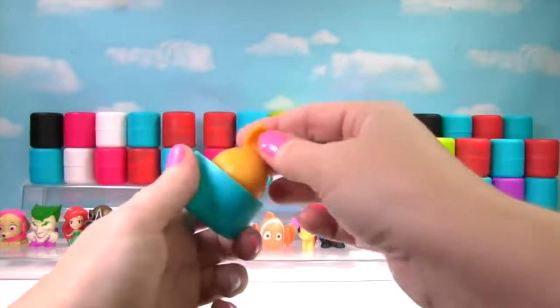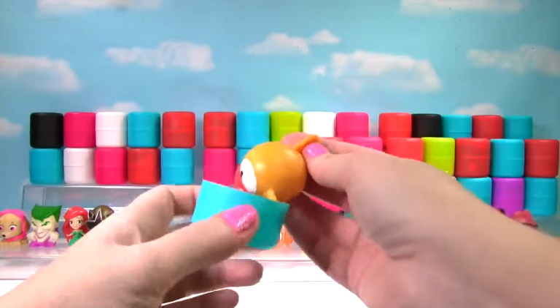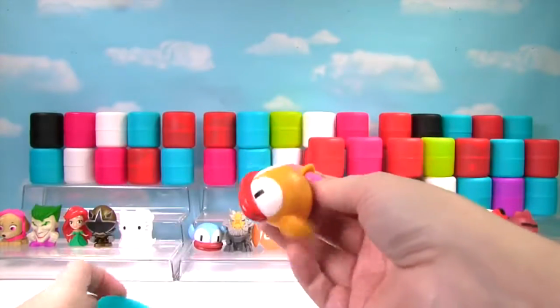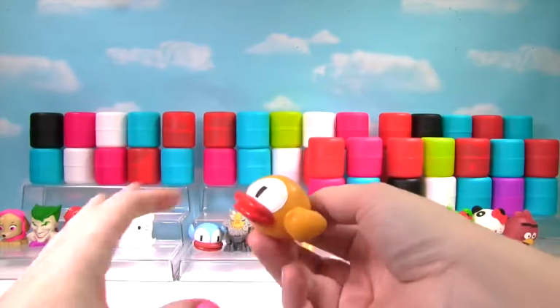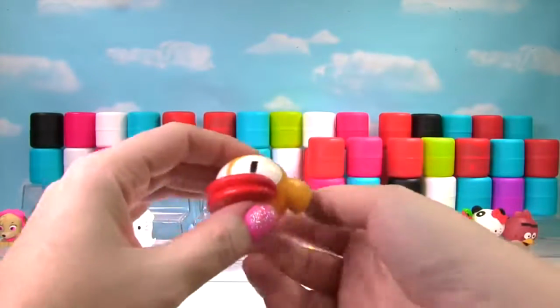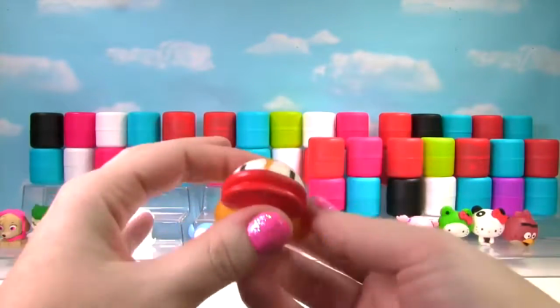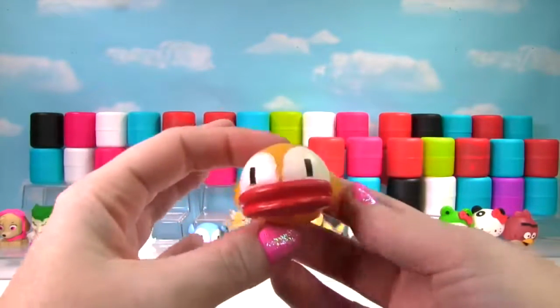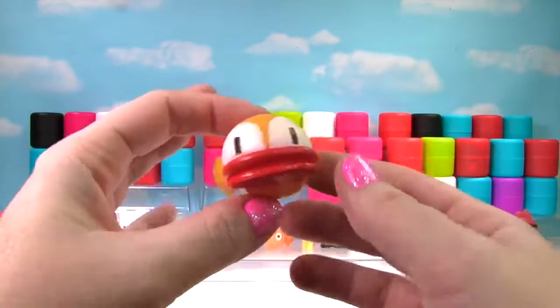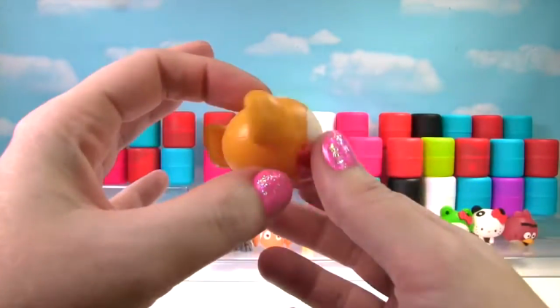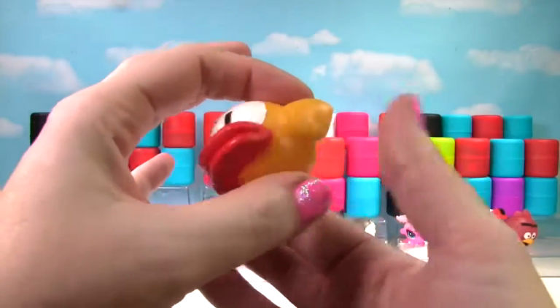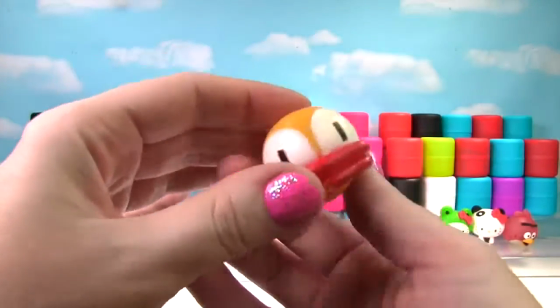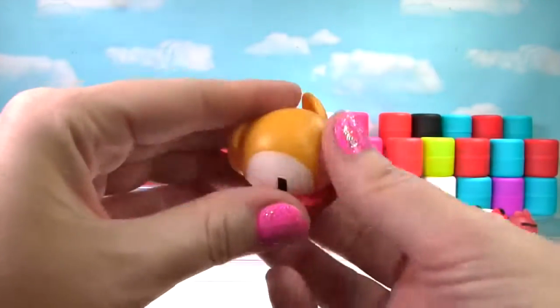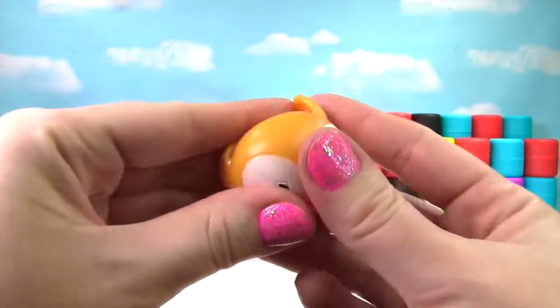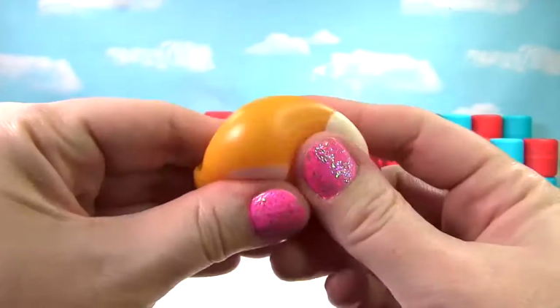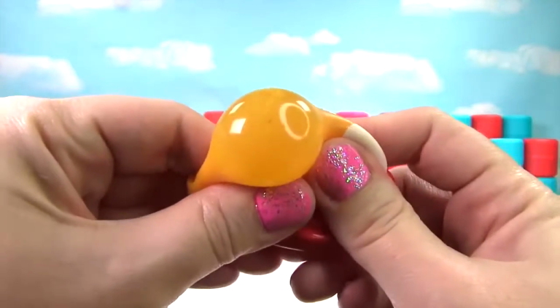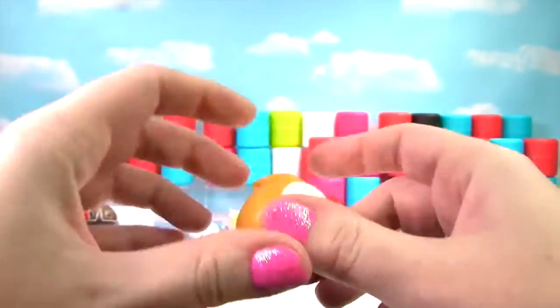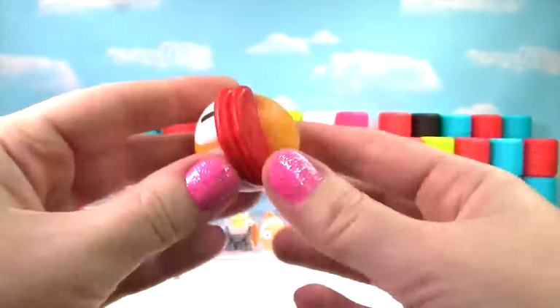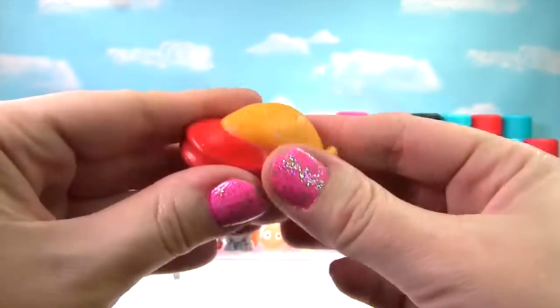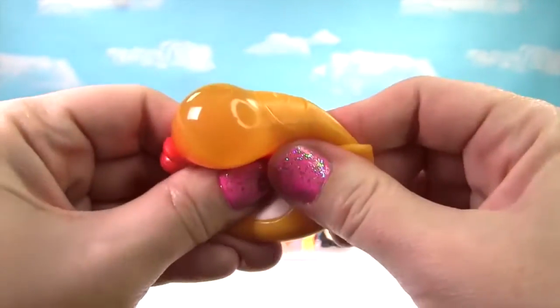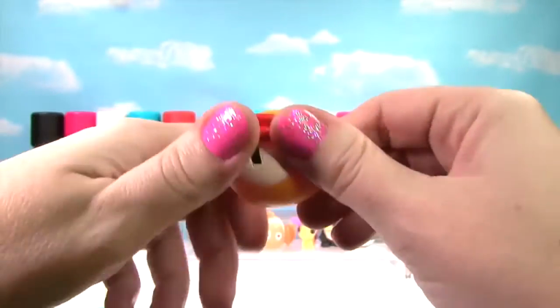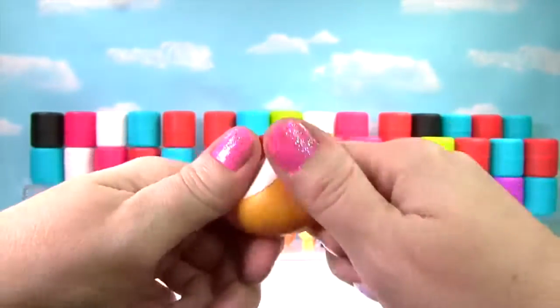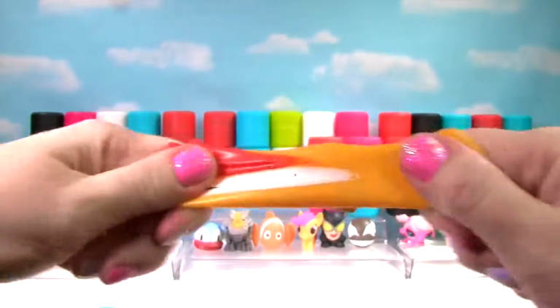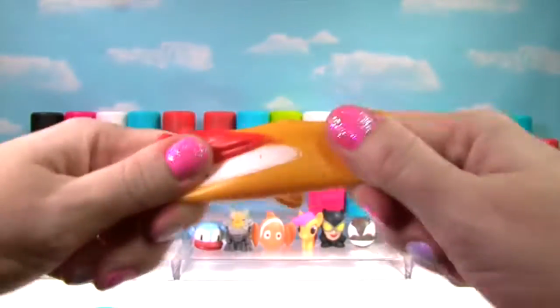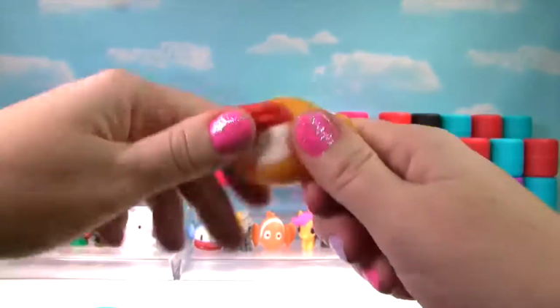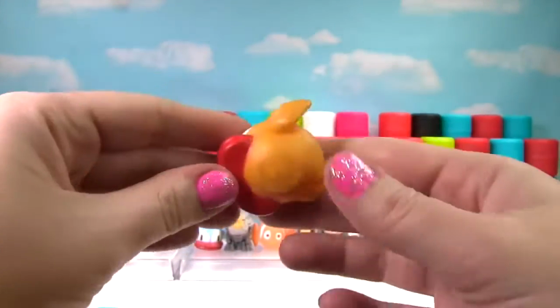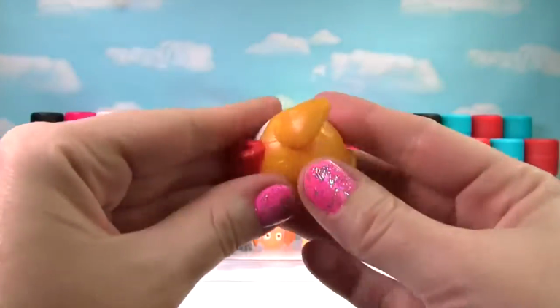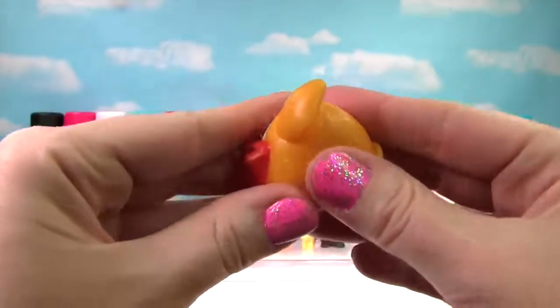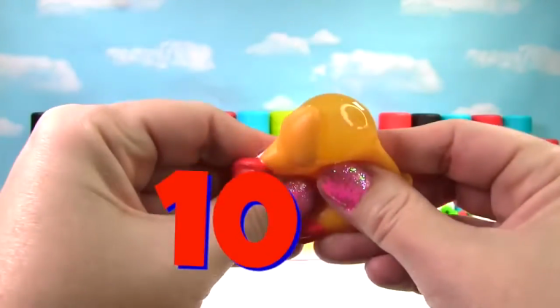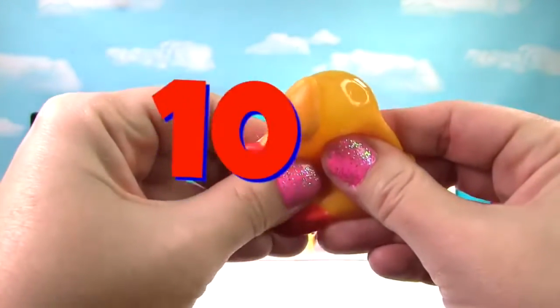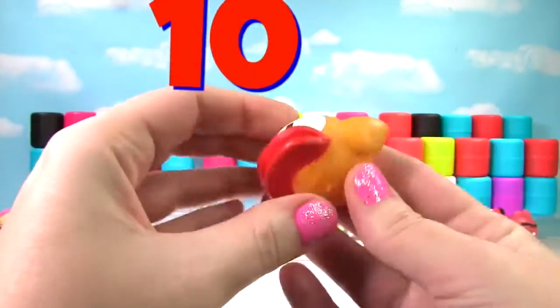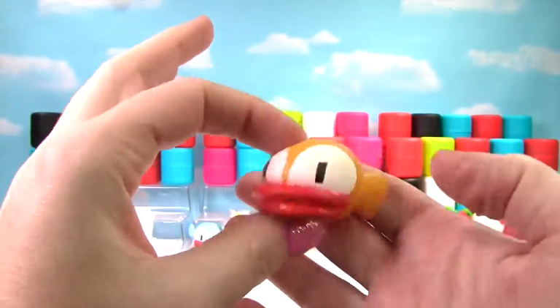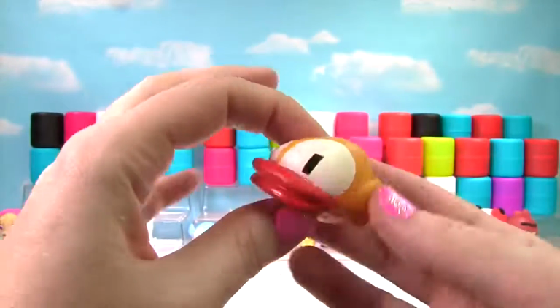It's another bird — it's a Yellow Flappy Bird! Another very squishy bird that is also stretchy, so it gets a 10 on the Squish Meter!